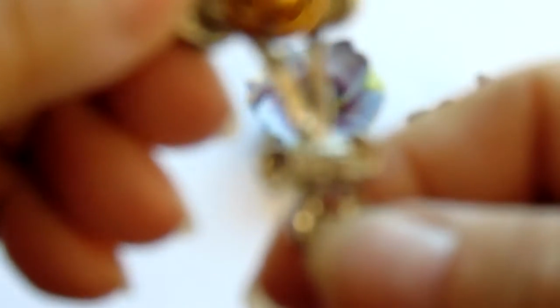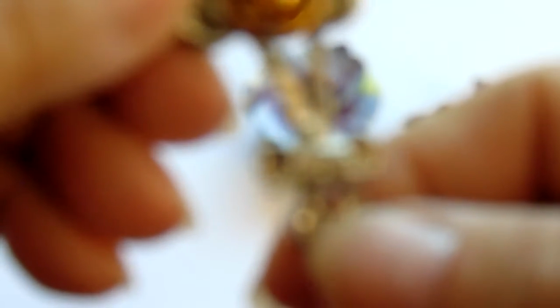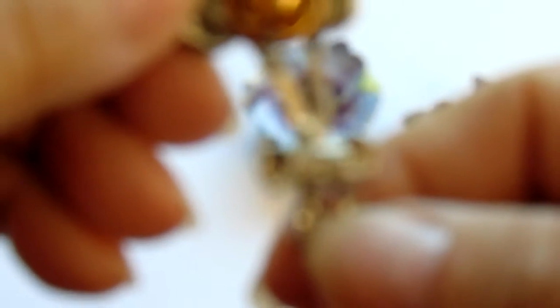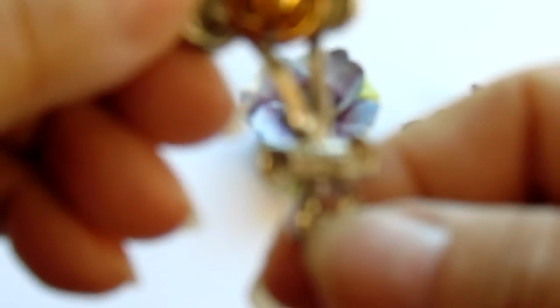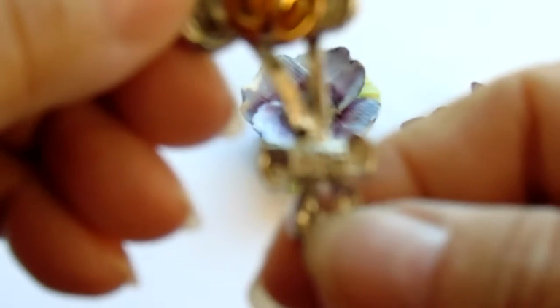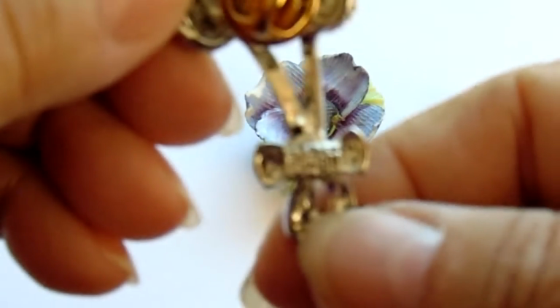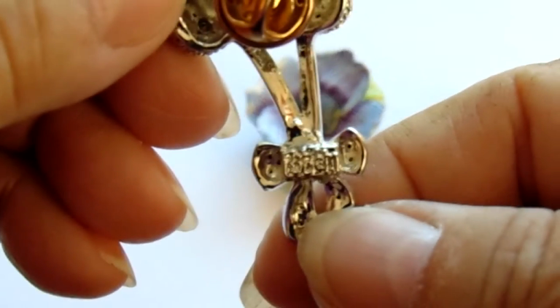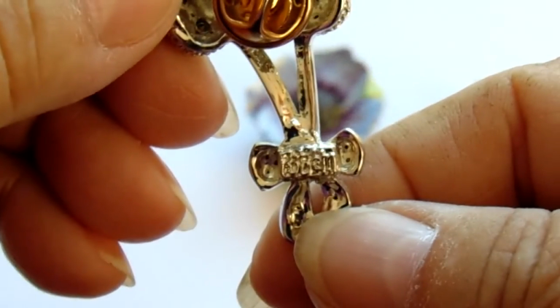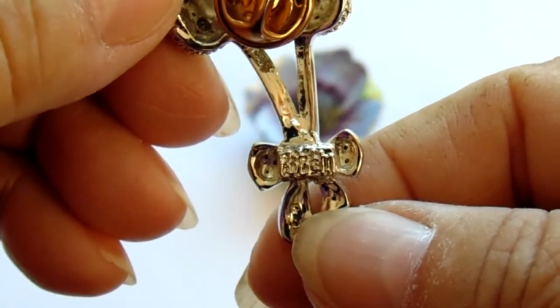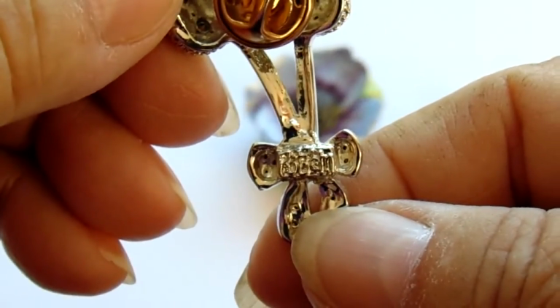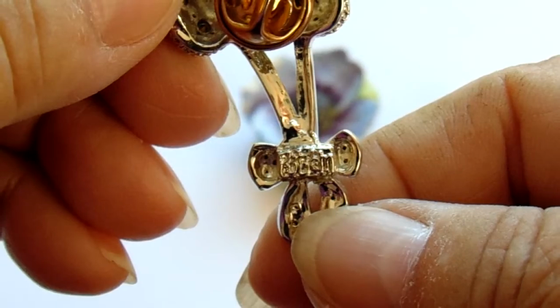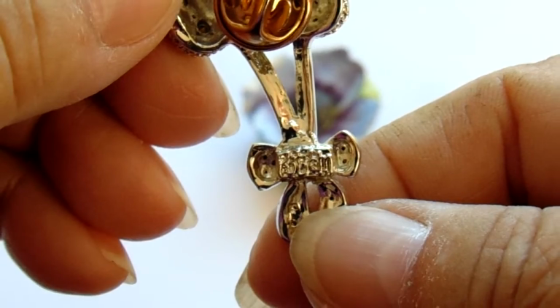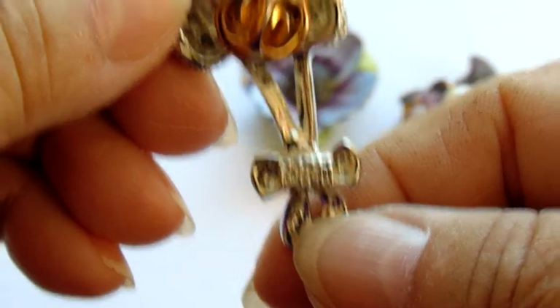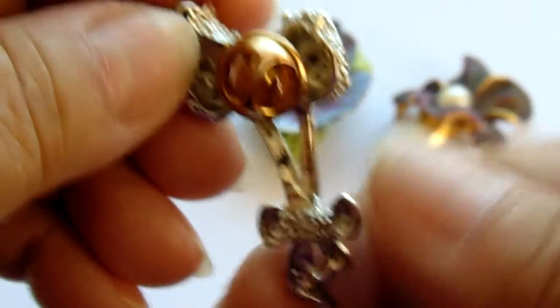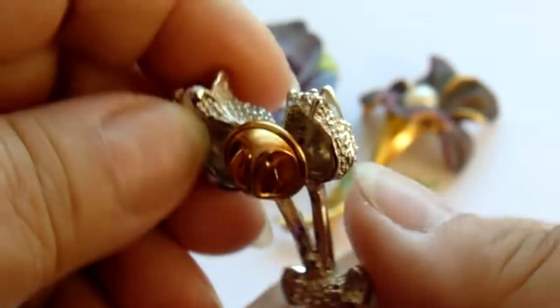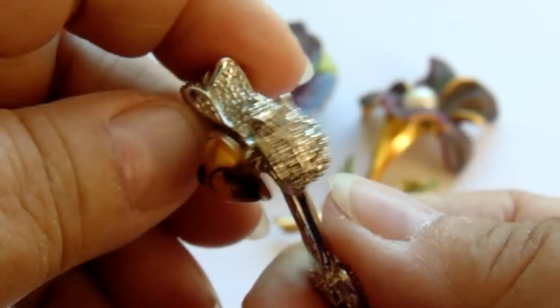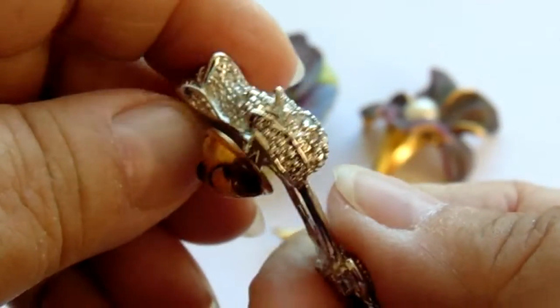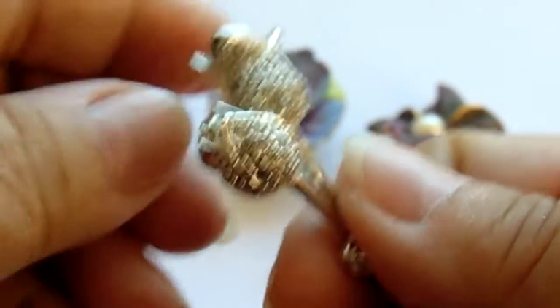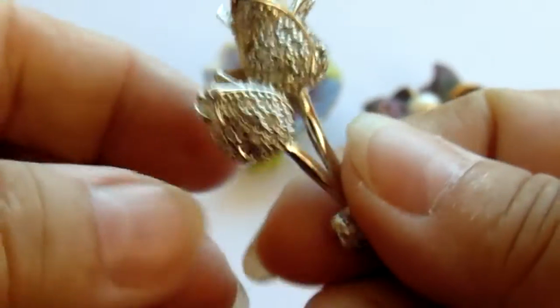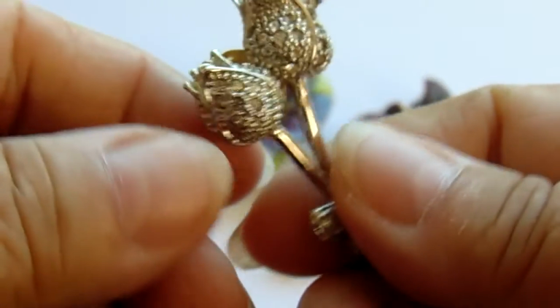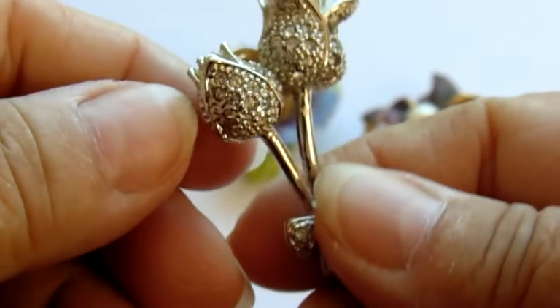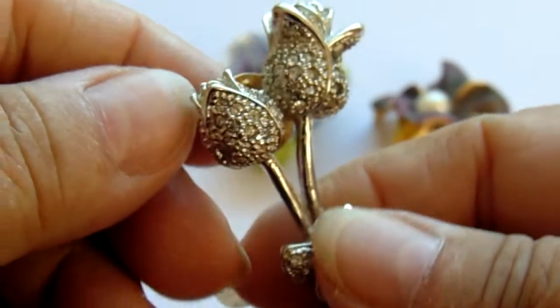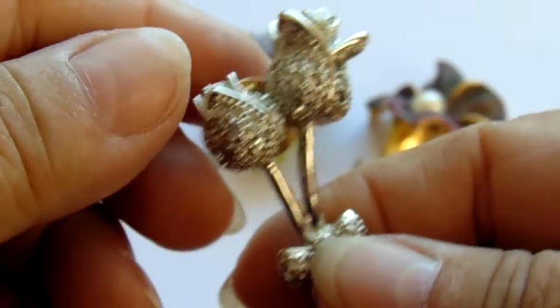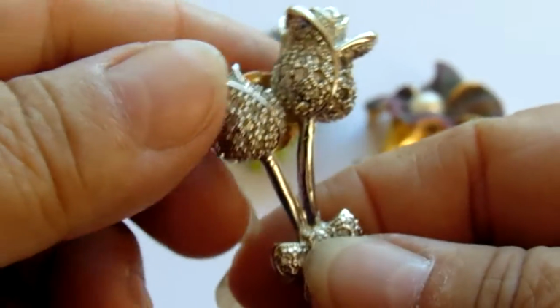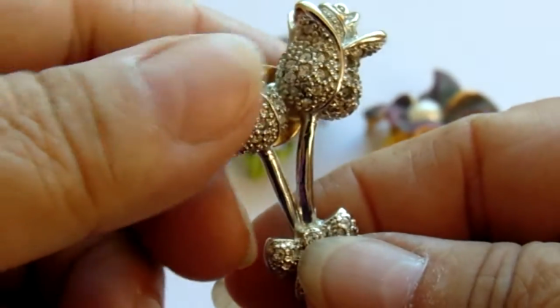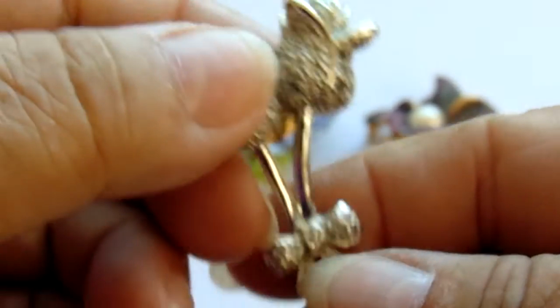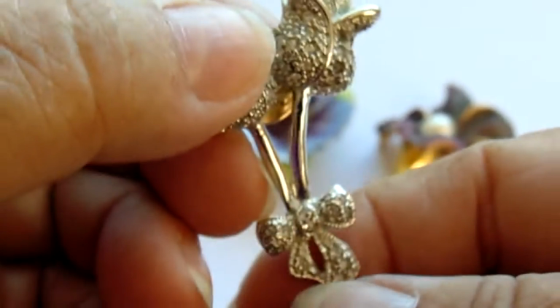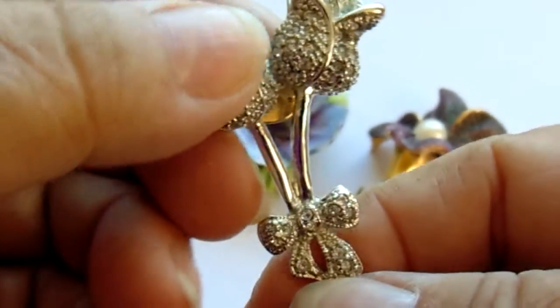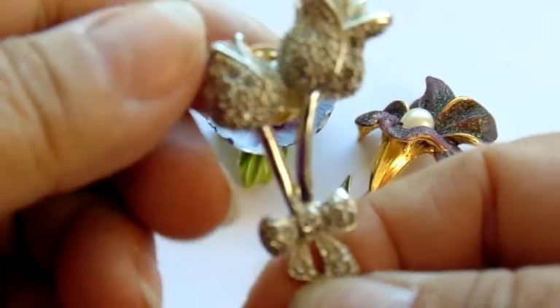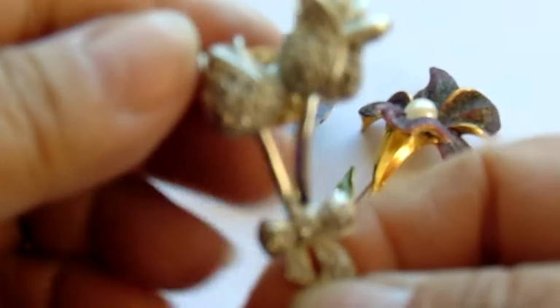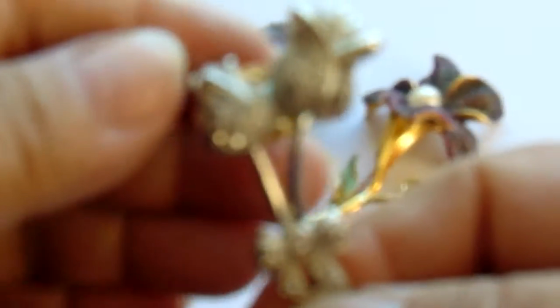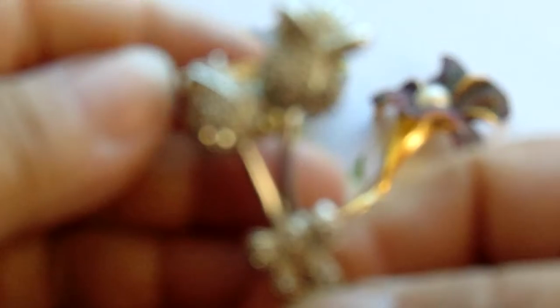There's a trademark right there for you. Look at that. Isn't that beautiful? Just look at that.